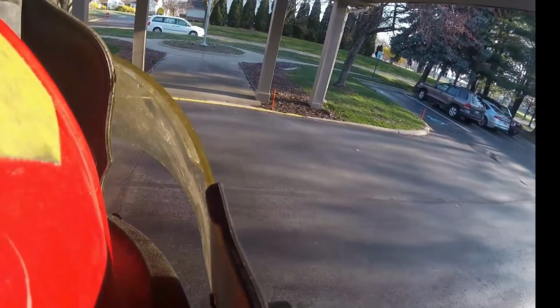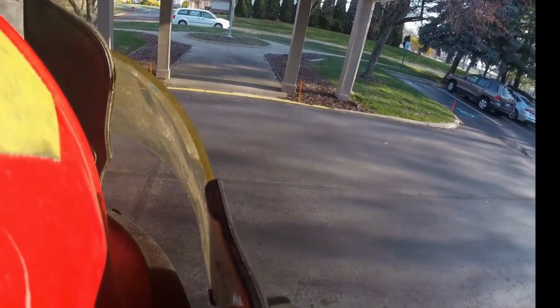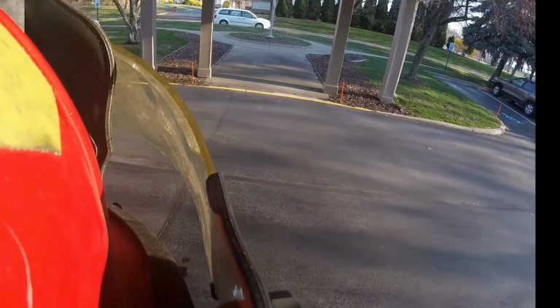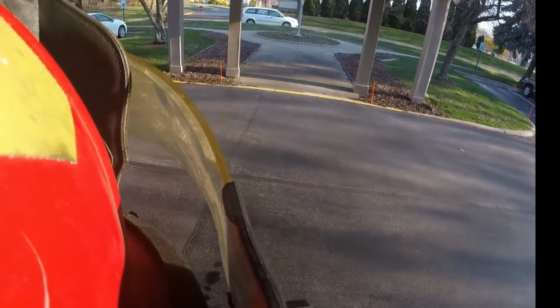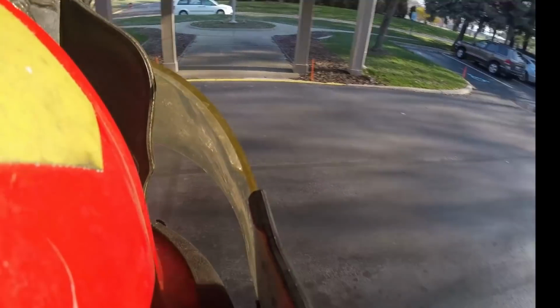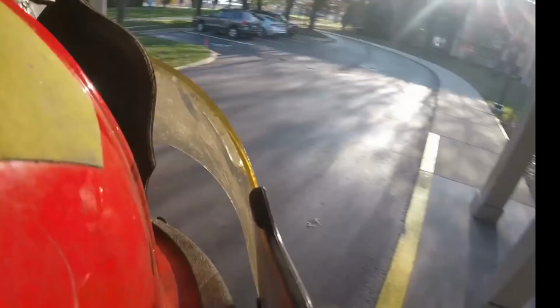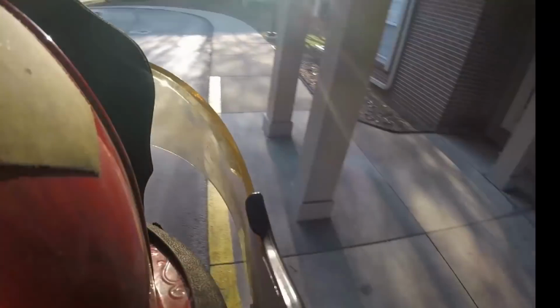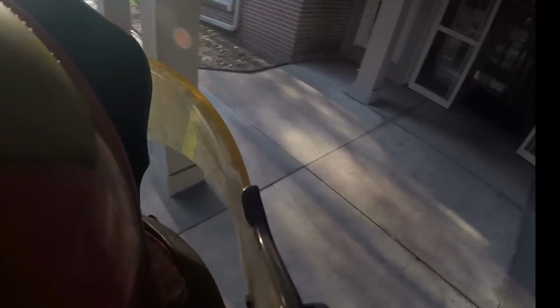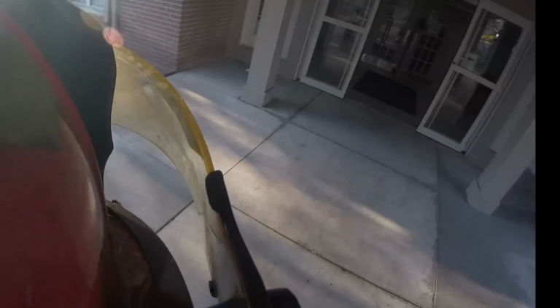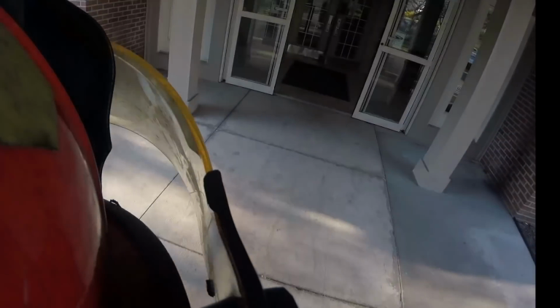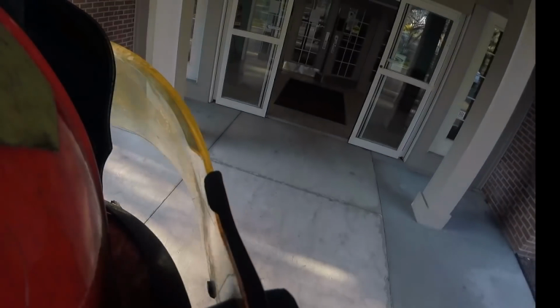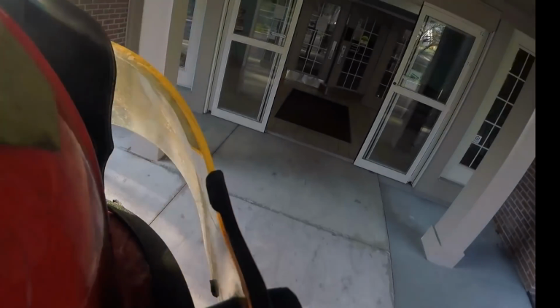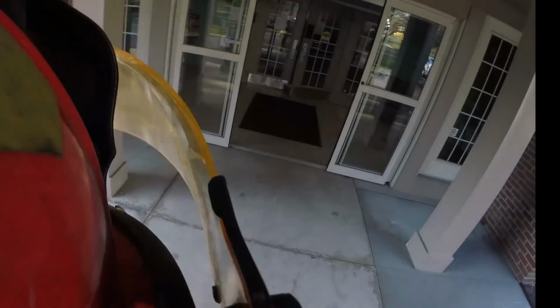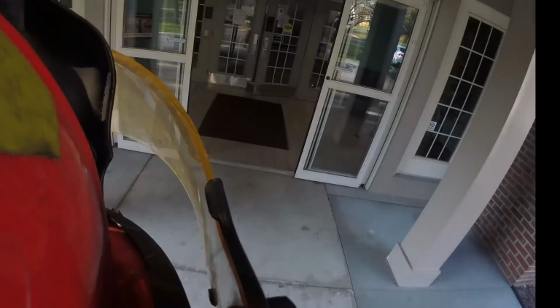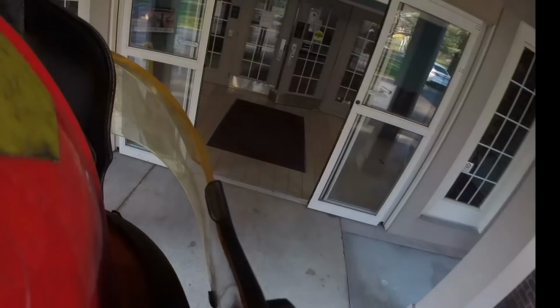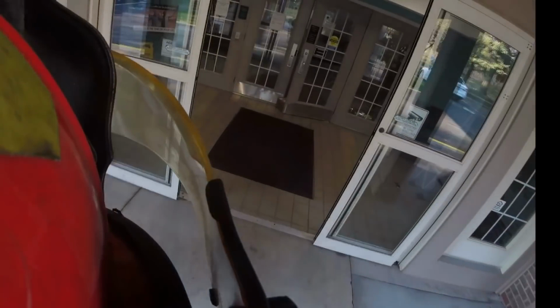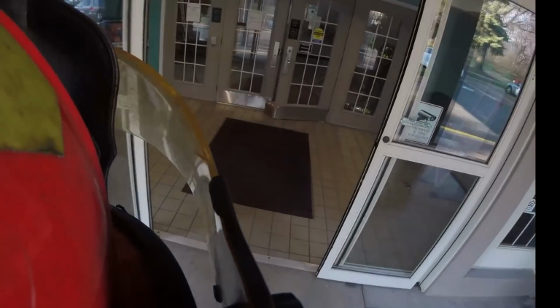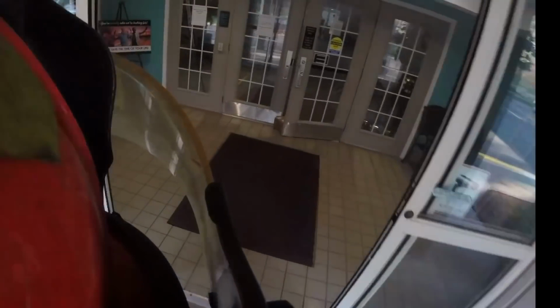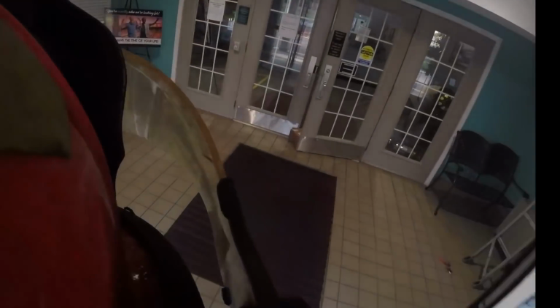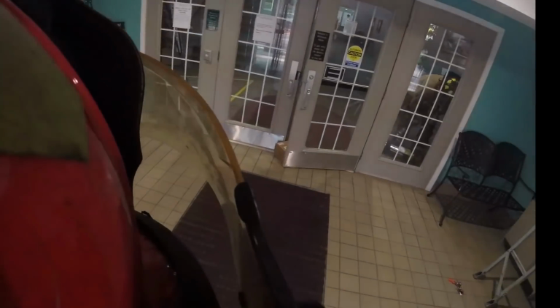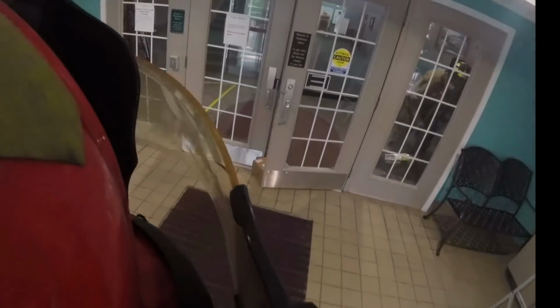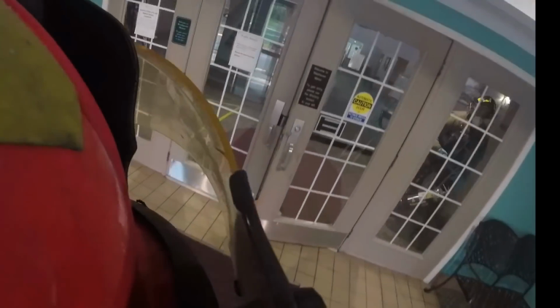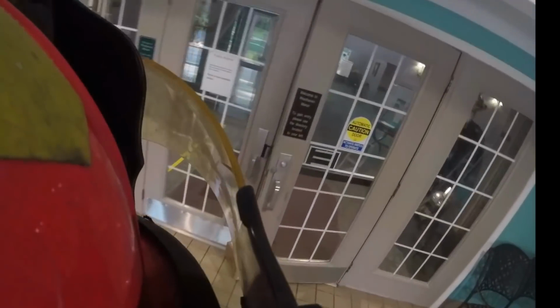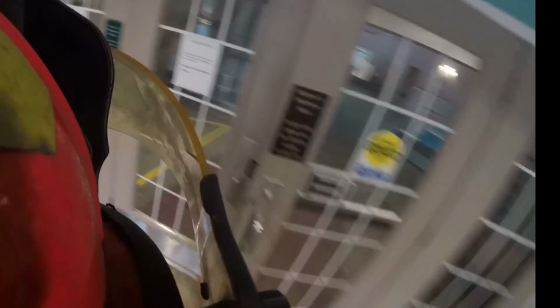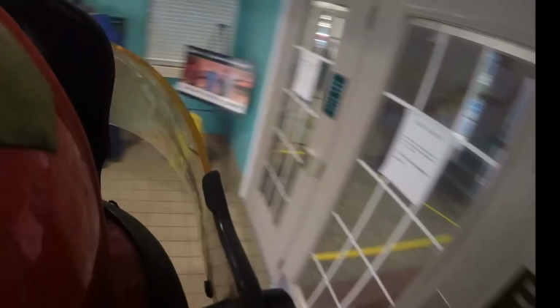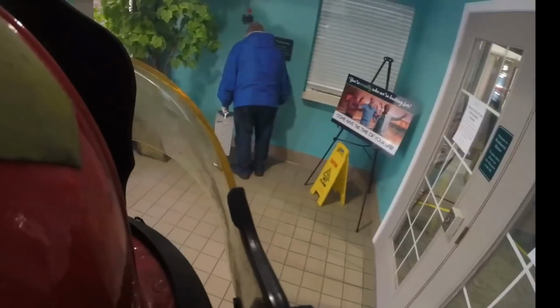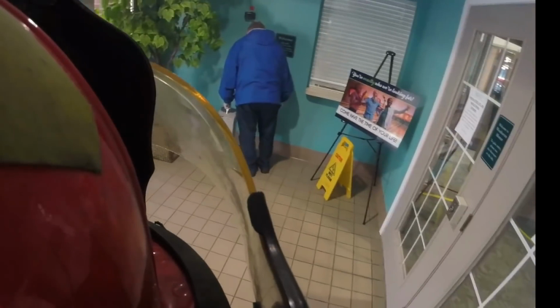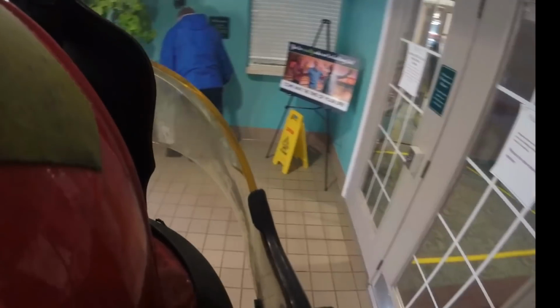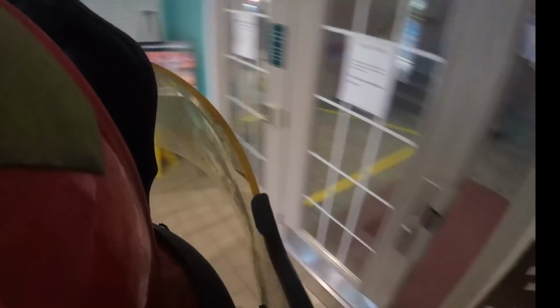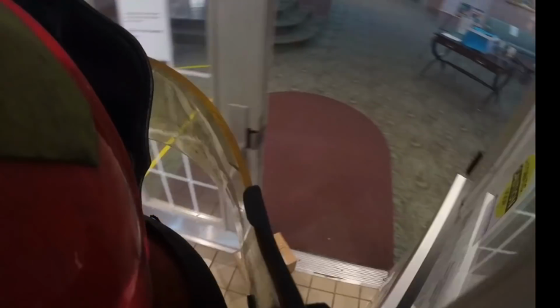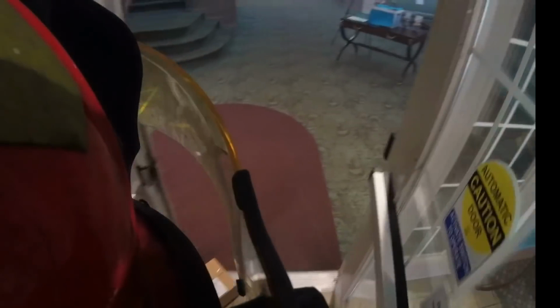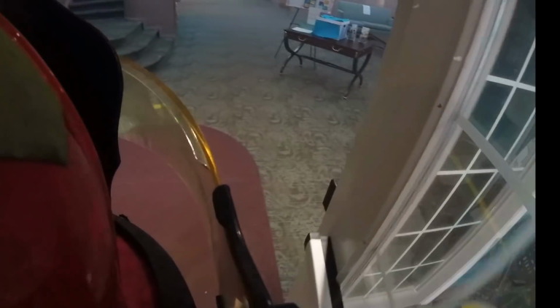We have found some stuff on the address. It is some smoldering, some very small burning, but we should be able to get this. We're going to have to pull some ceiling to get to it, though.